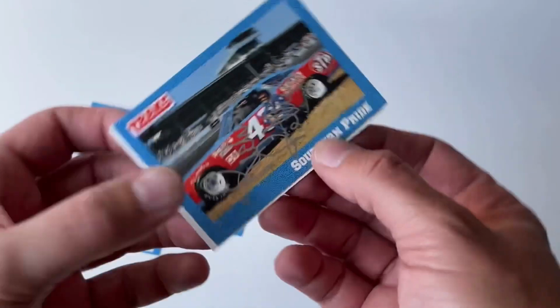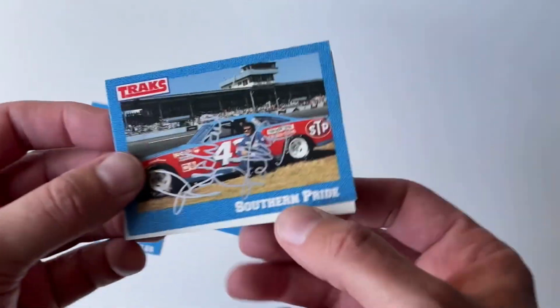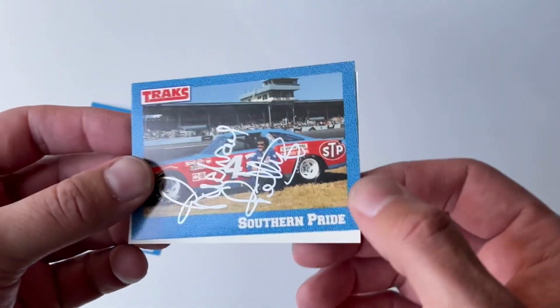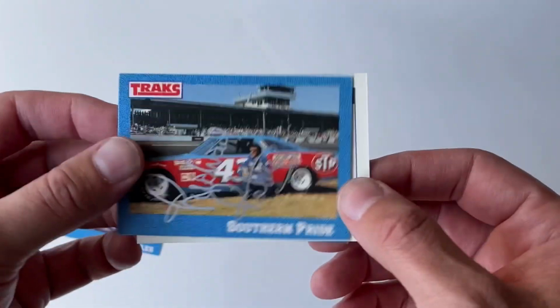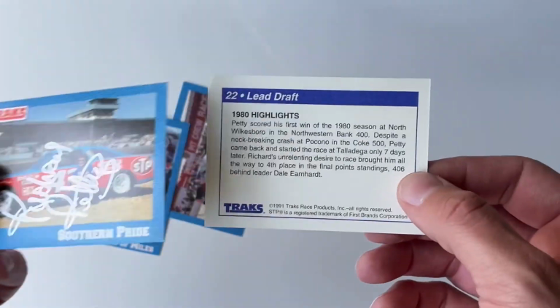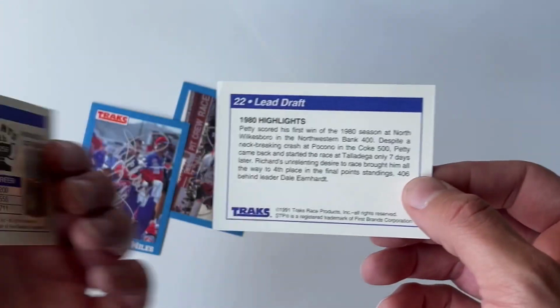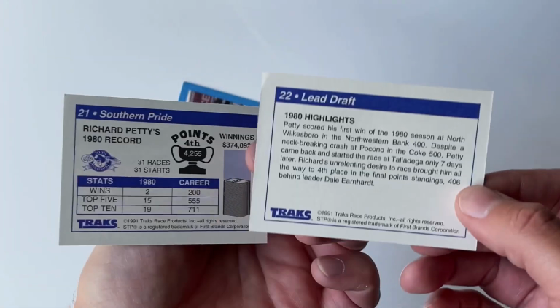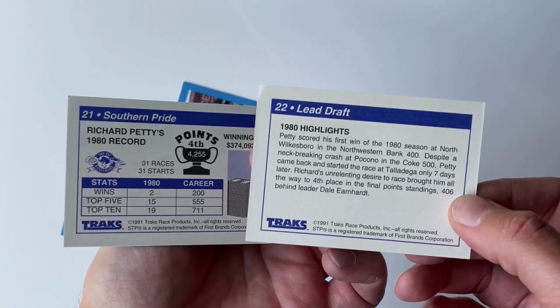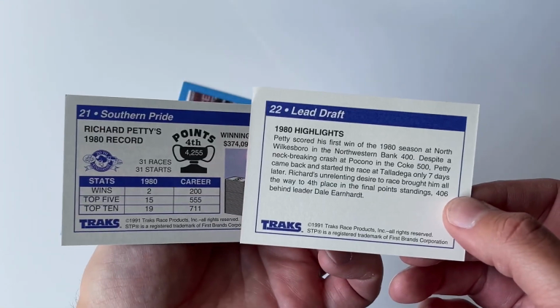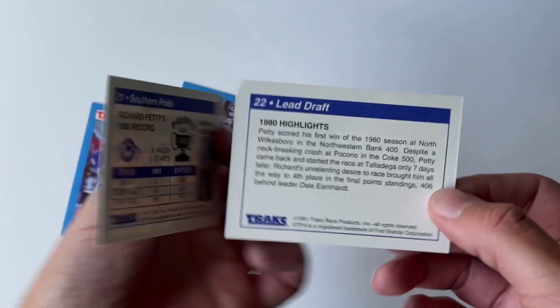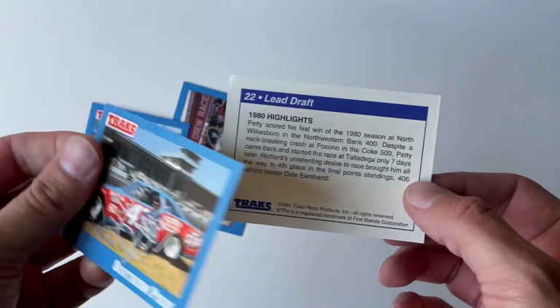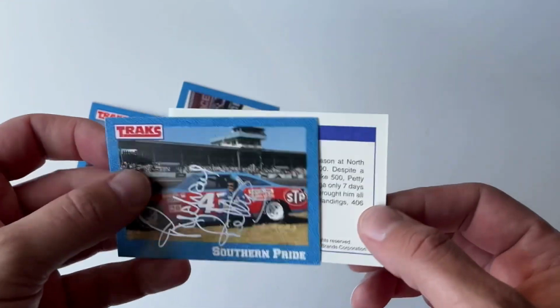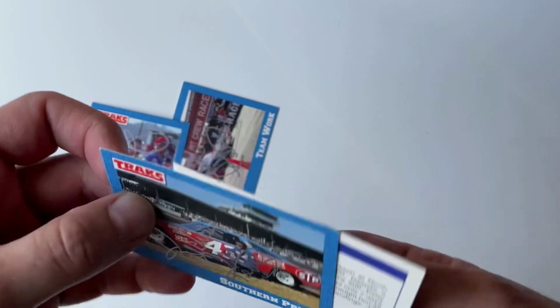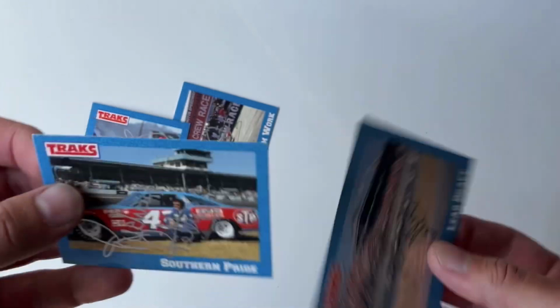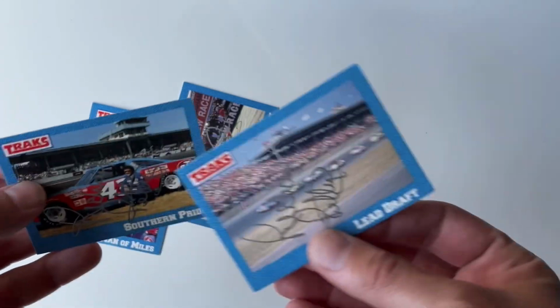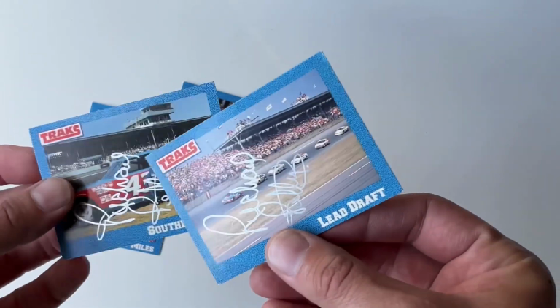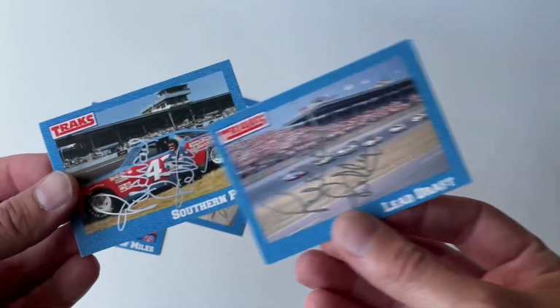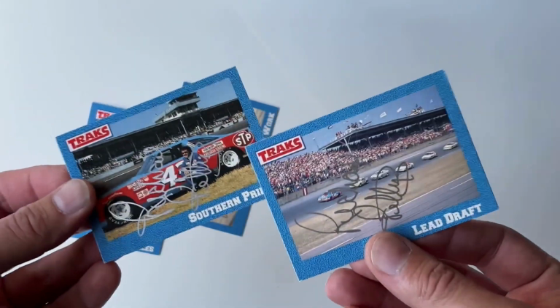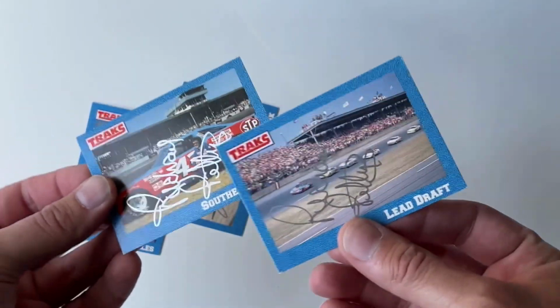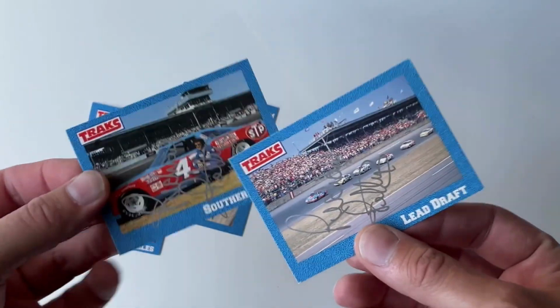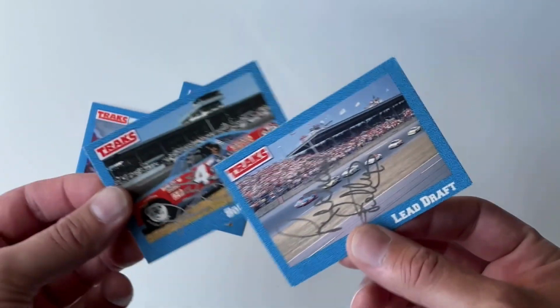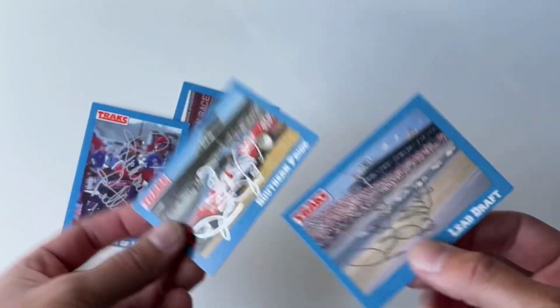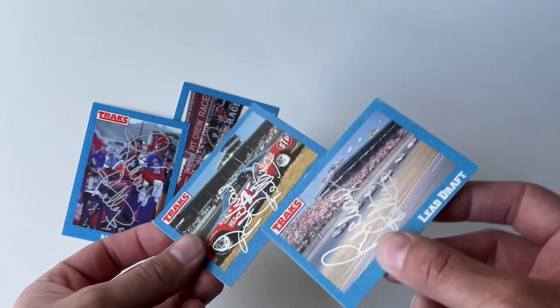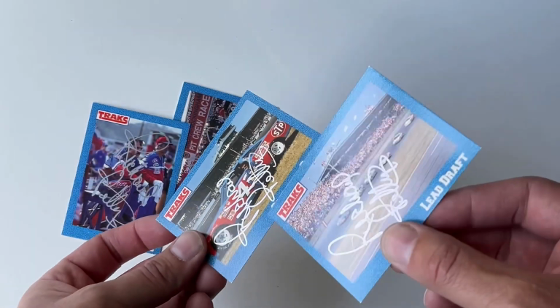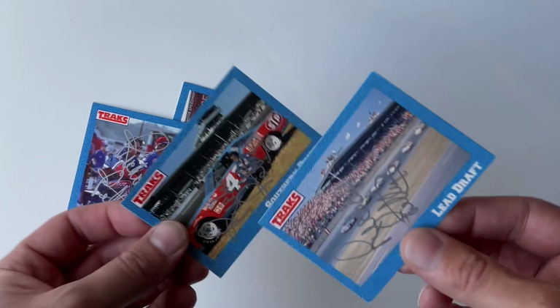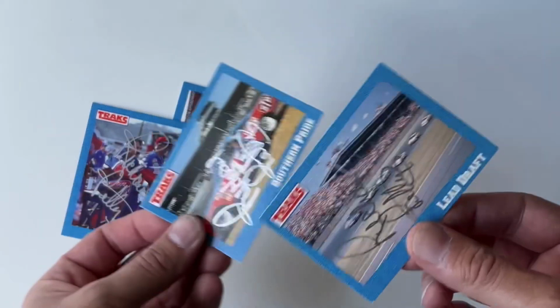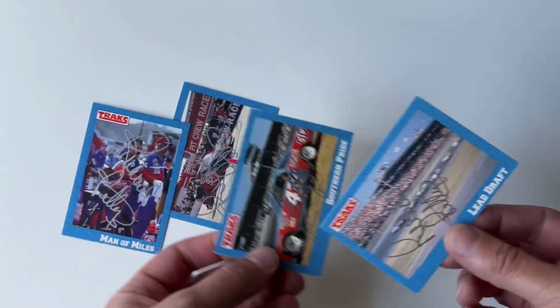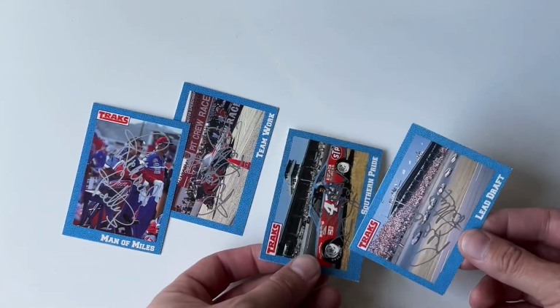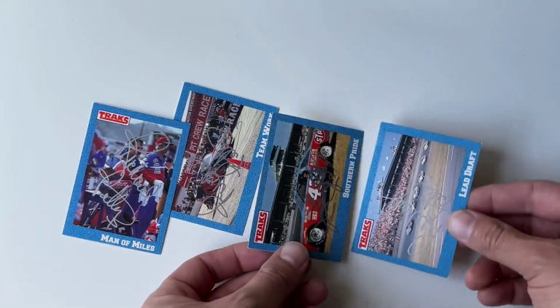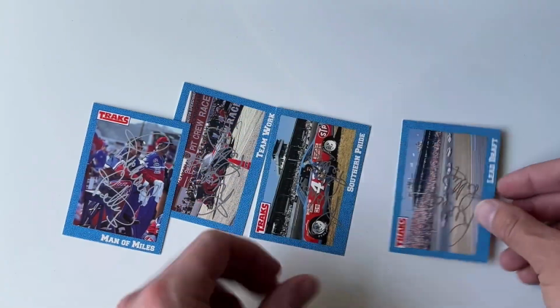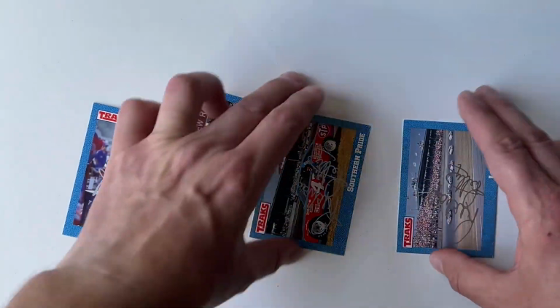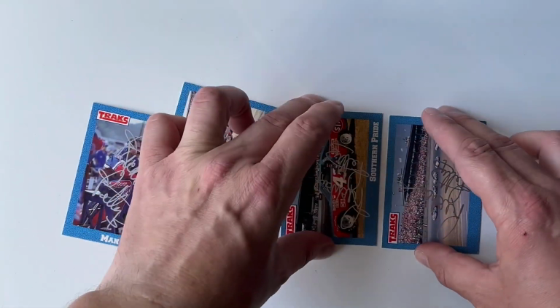Incredible. Number 21 and 22. These are the last four that I needed to complete this entire set that I've been working on for over three years to get autographed.